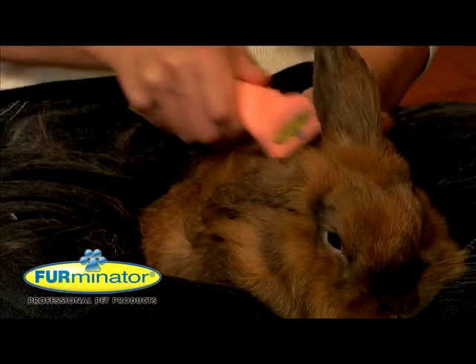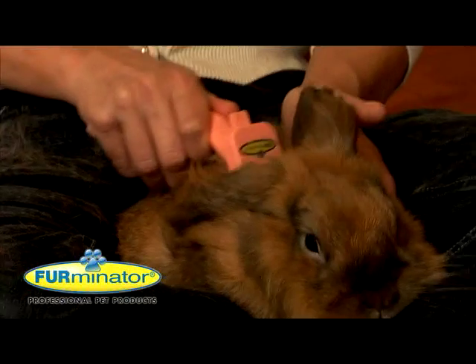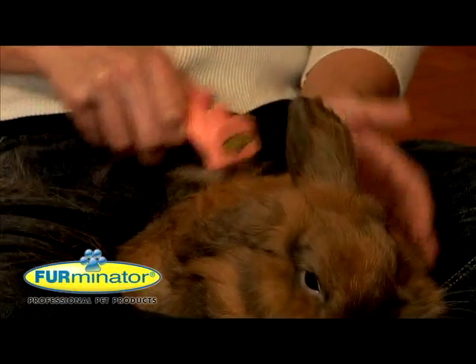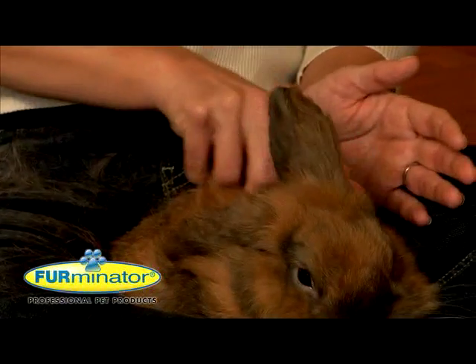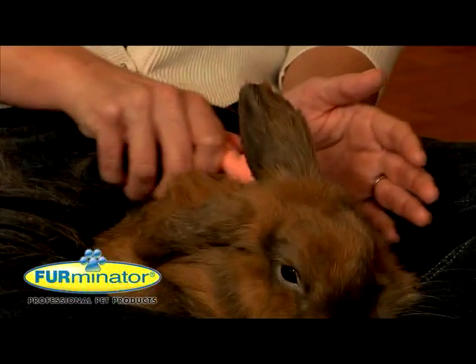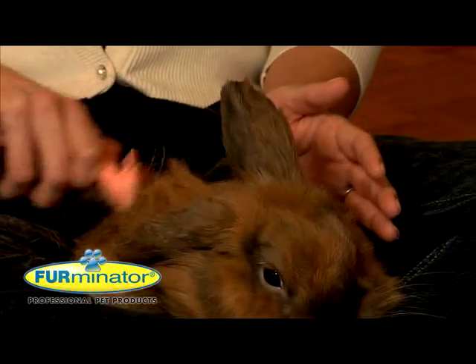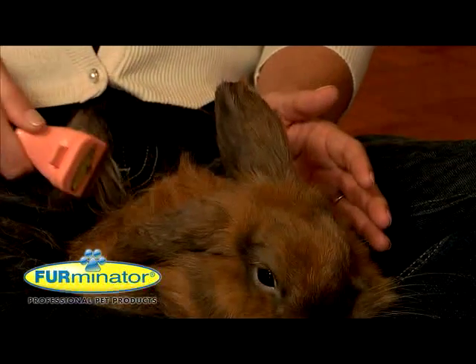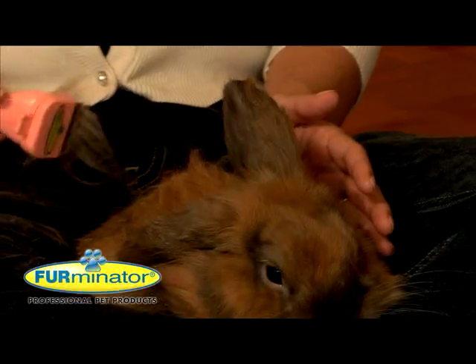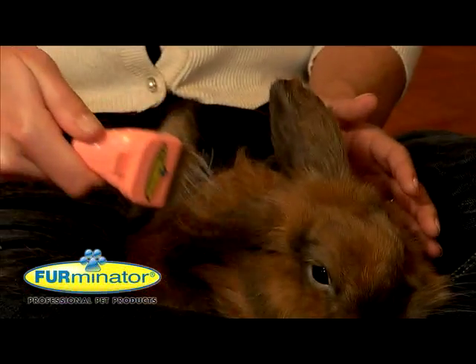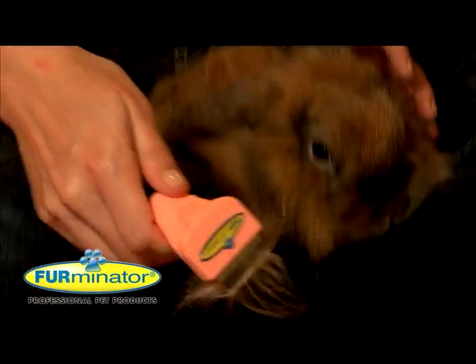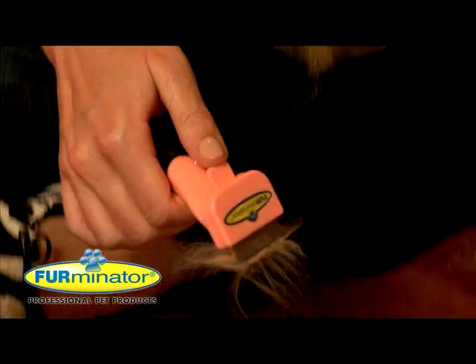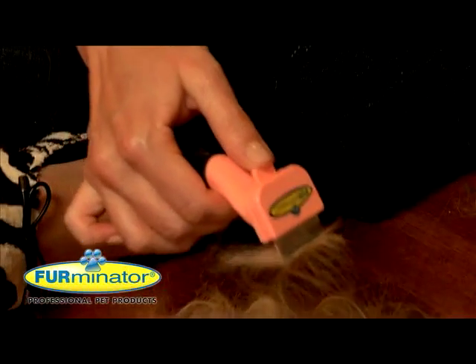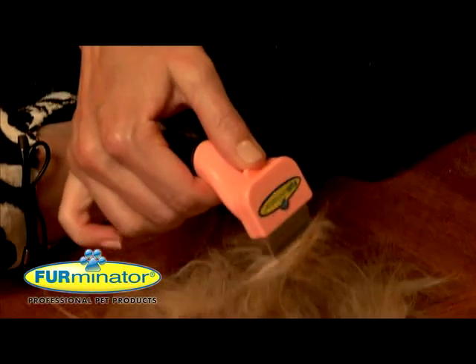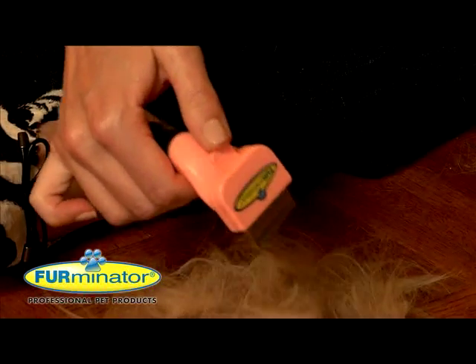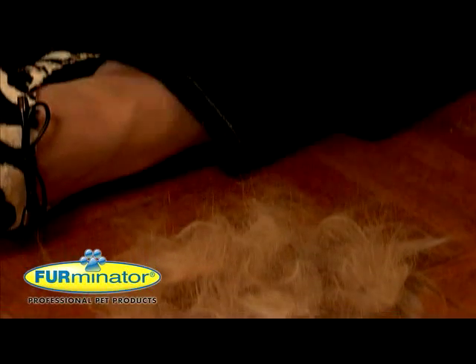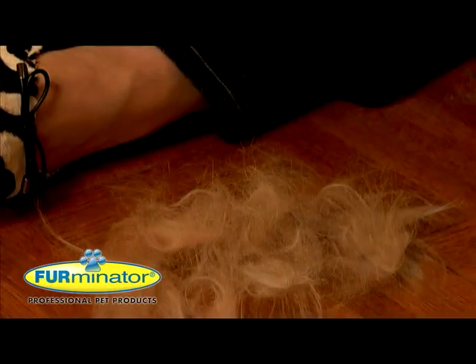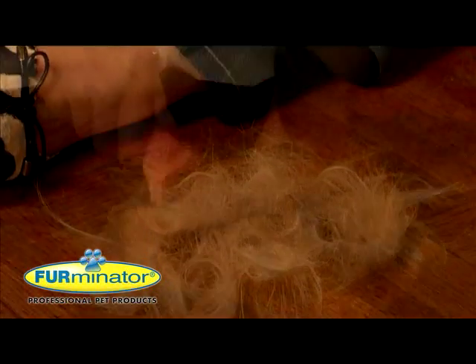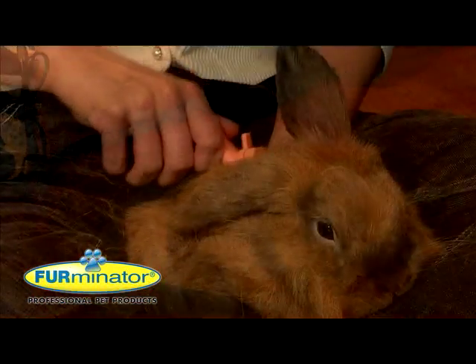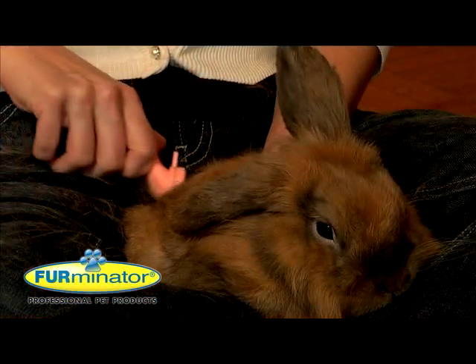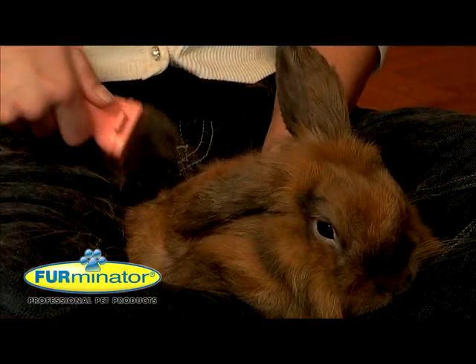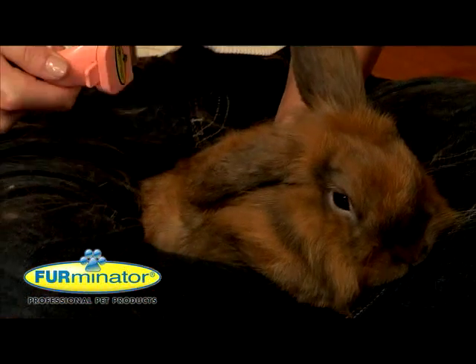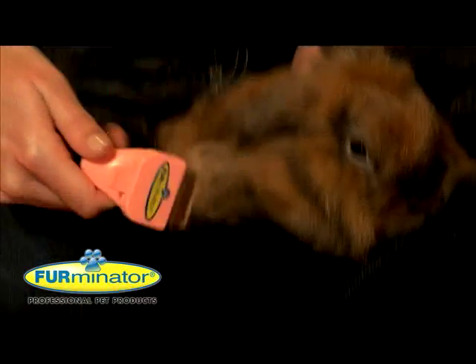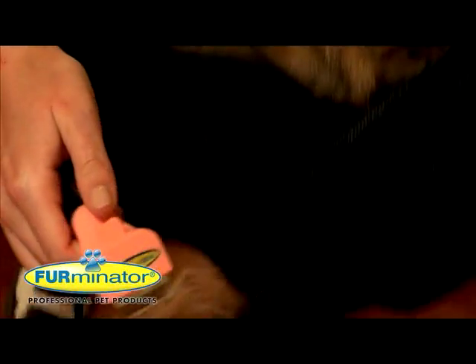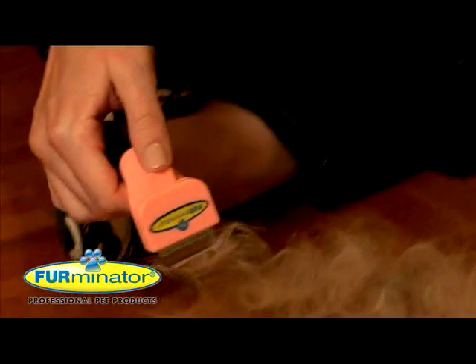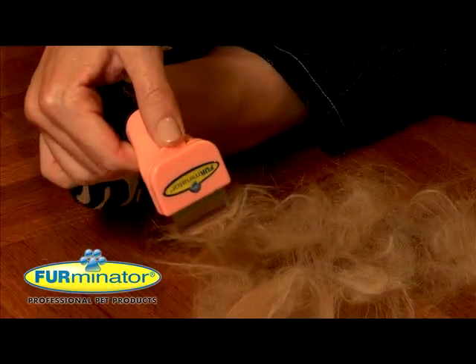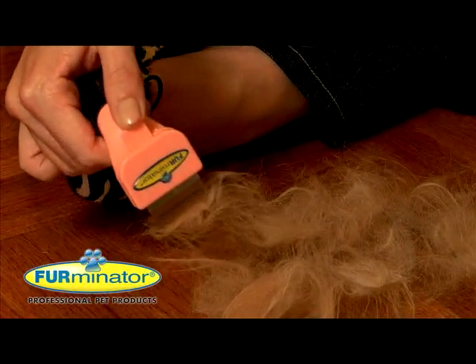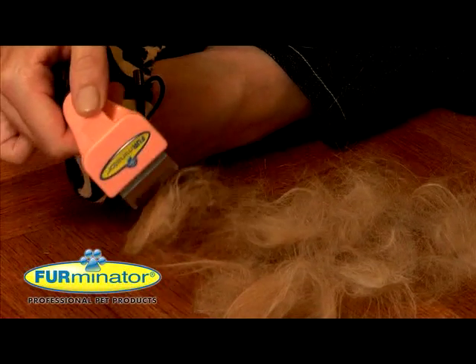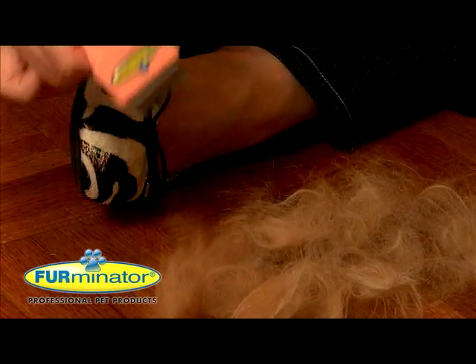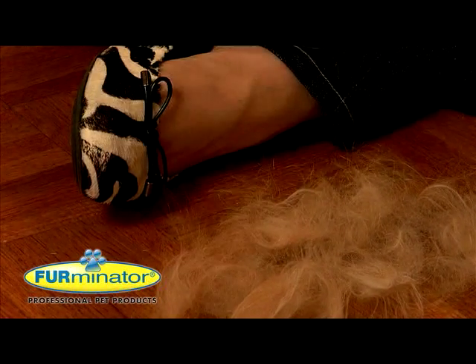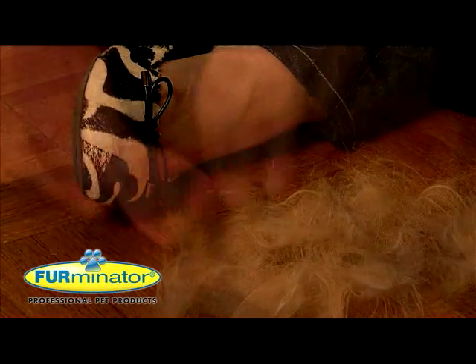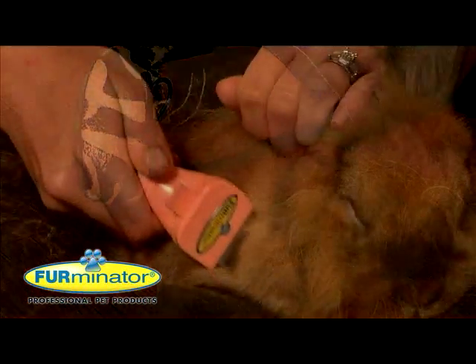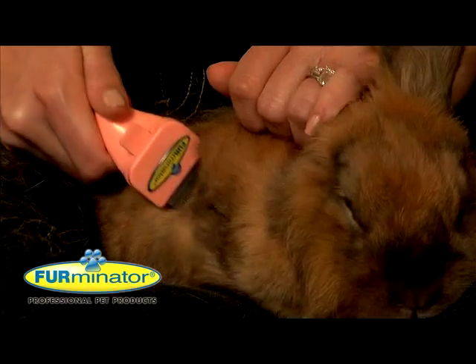The Furminator small animal de-shedding edge is smaller to help pet parents groom their small animal with ease. The non-abrasive de-shedding edge is gentle to use on the delicate skin of small animals without cutting or damaging the coat.